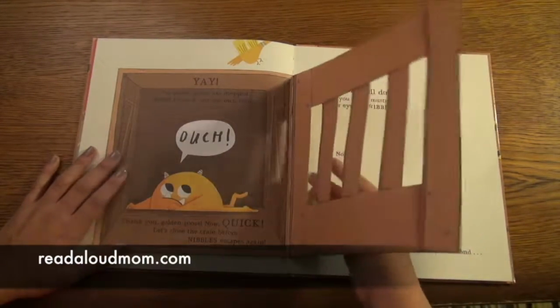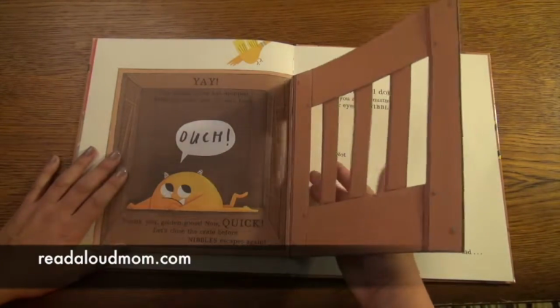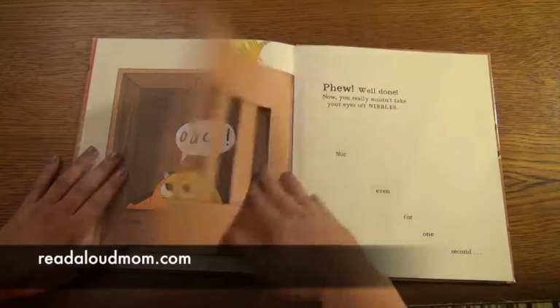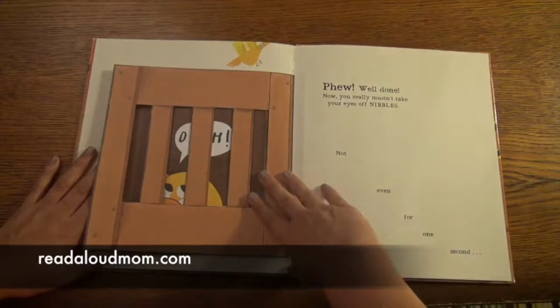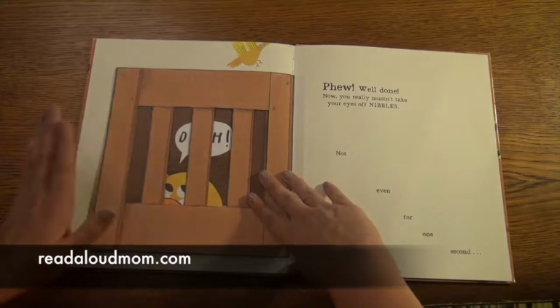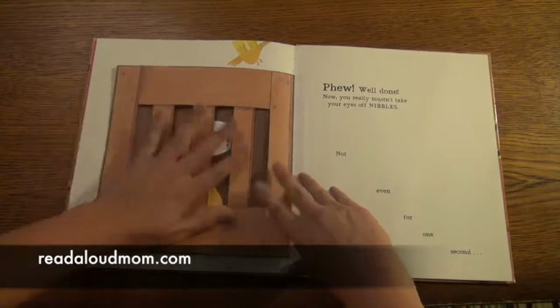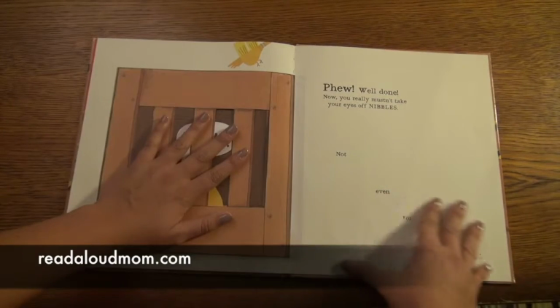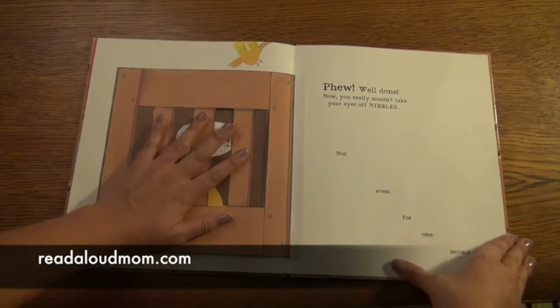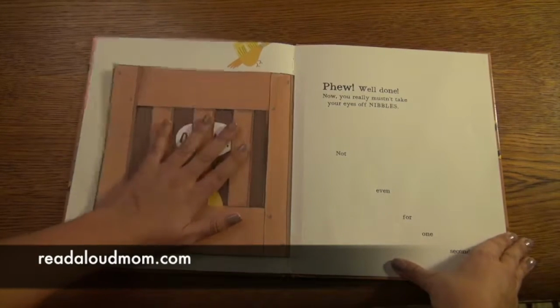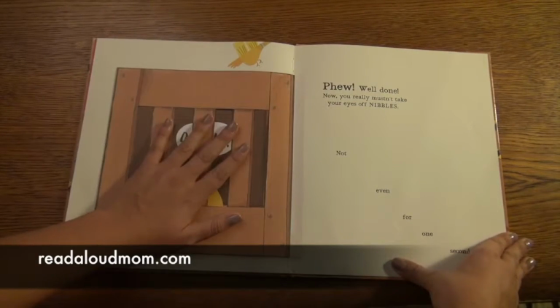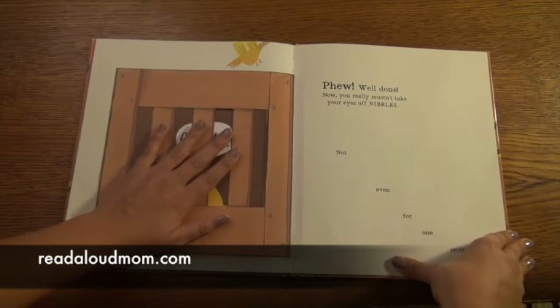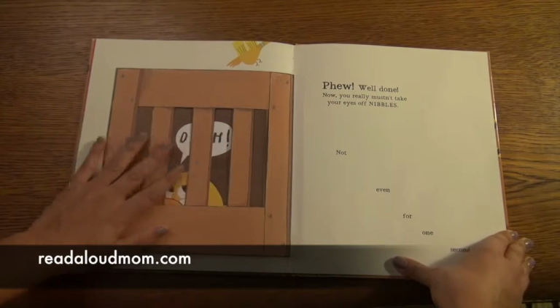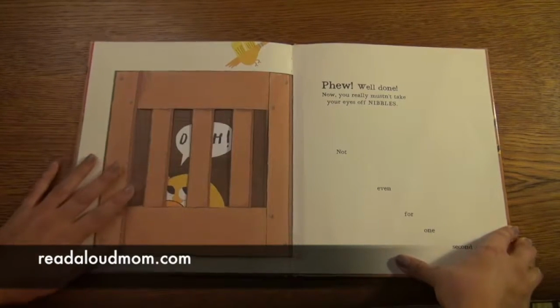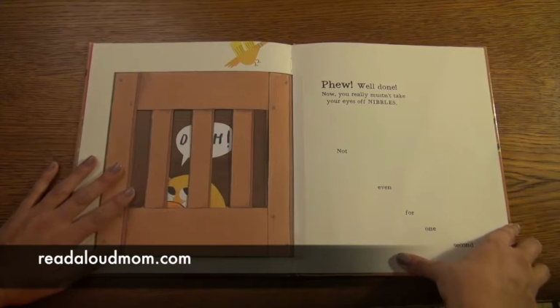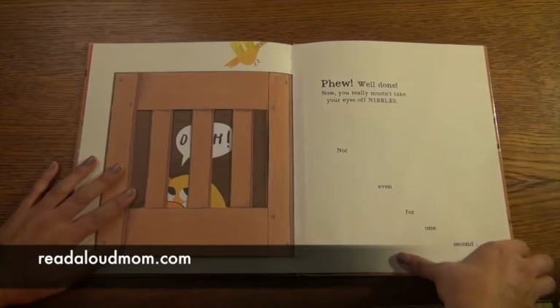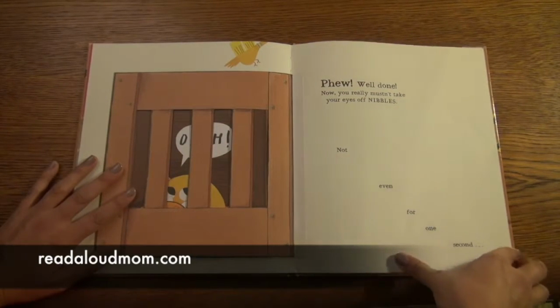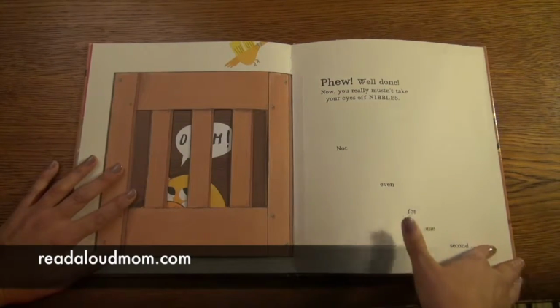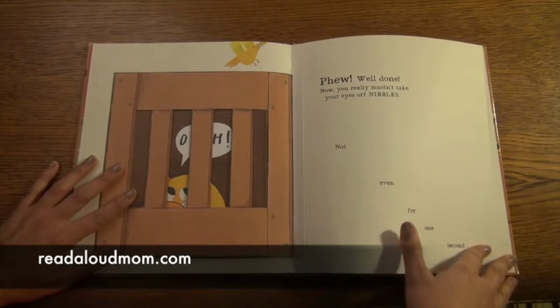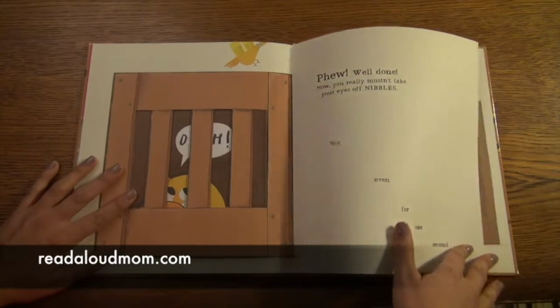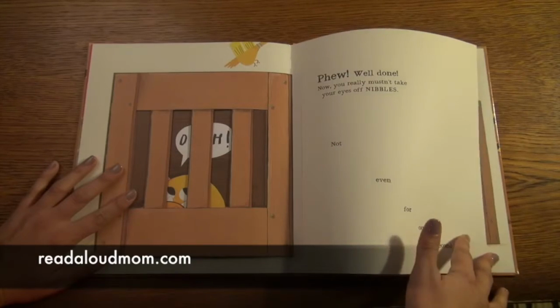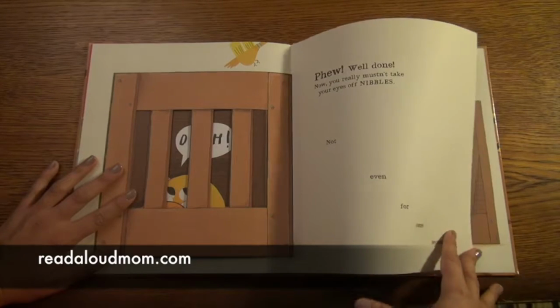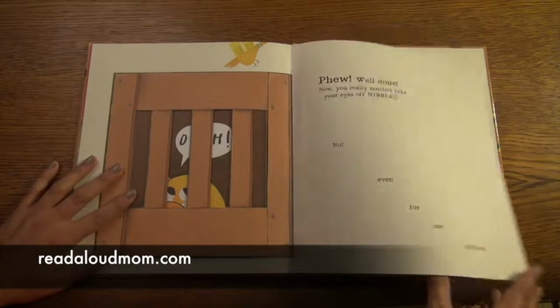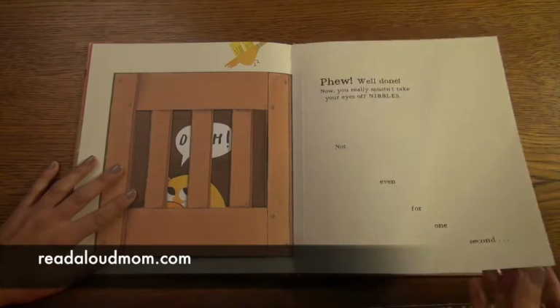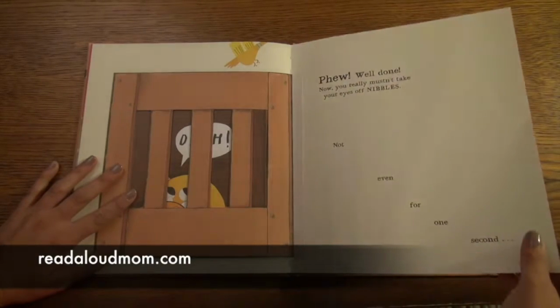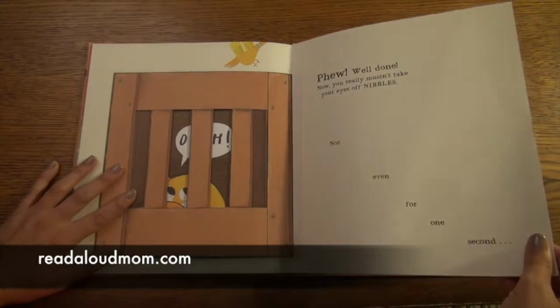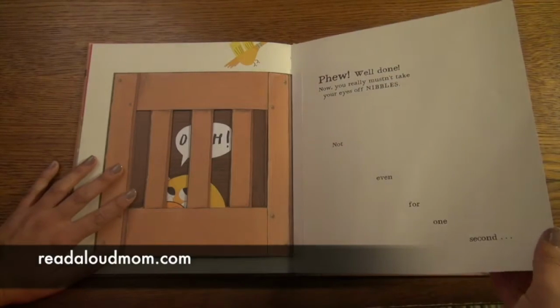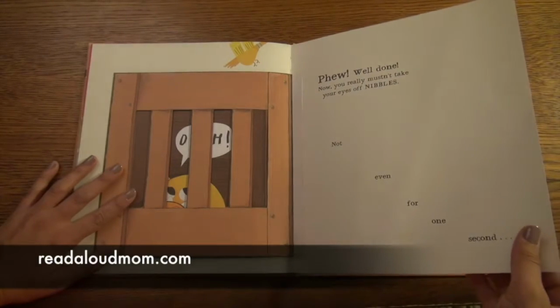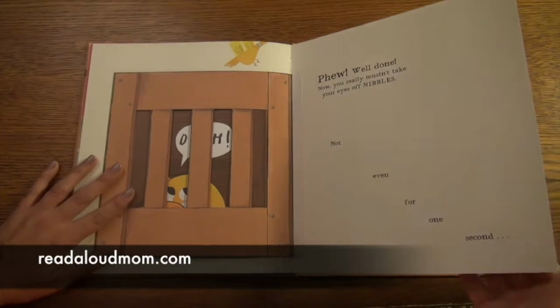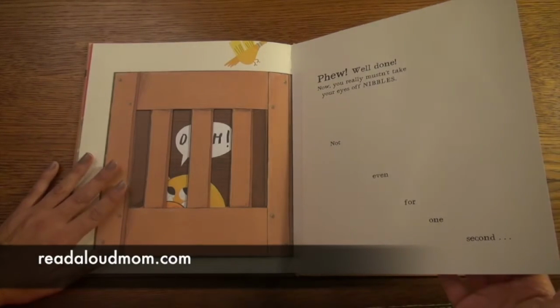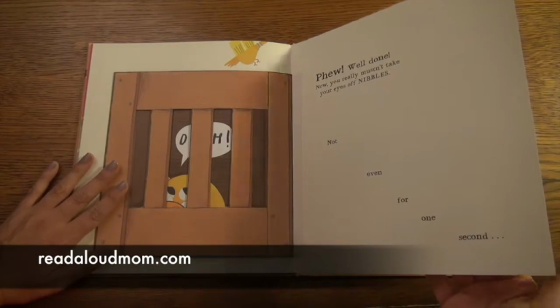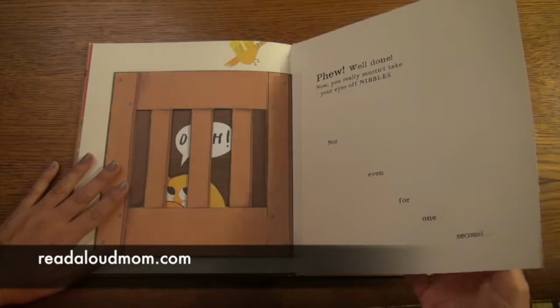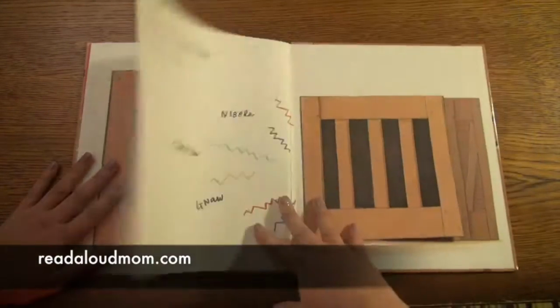Let's close the crate before Nibbles escapes! They have a lot of fun doing that part. Now, you really mustn't take your eyes off Nibbles, not even for one second.